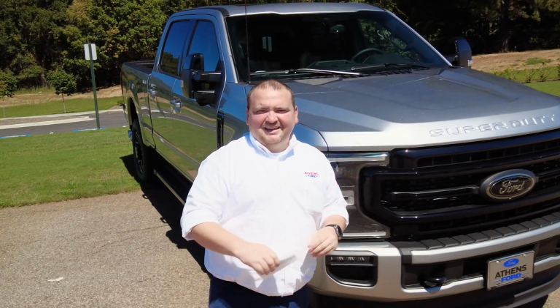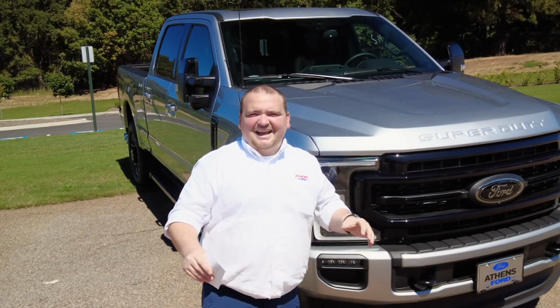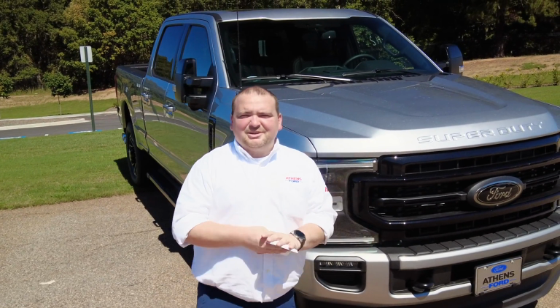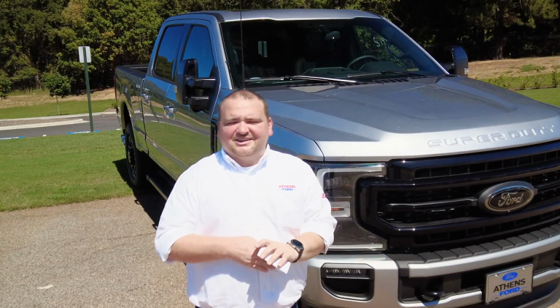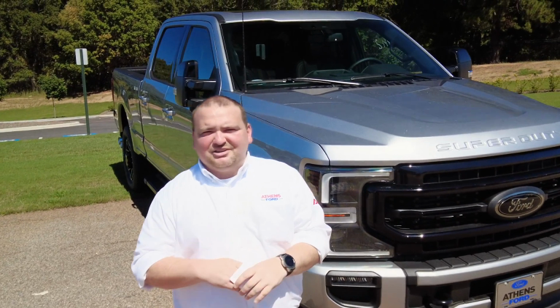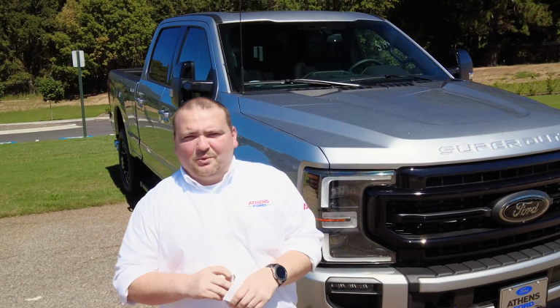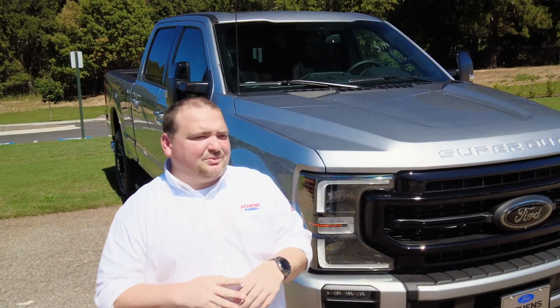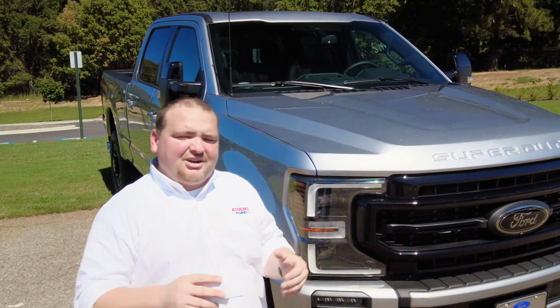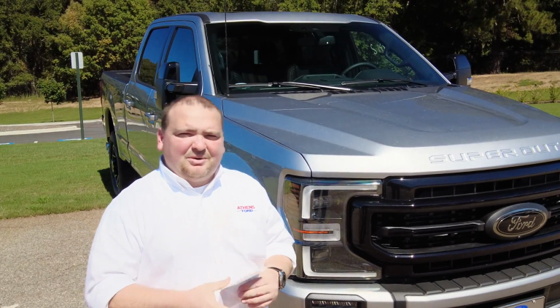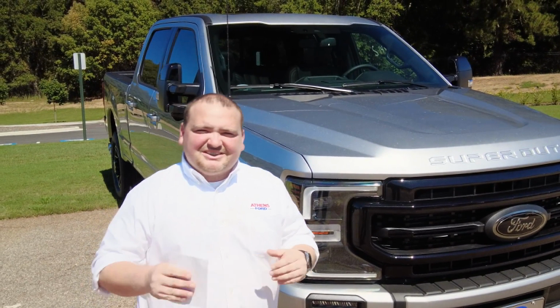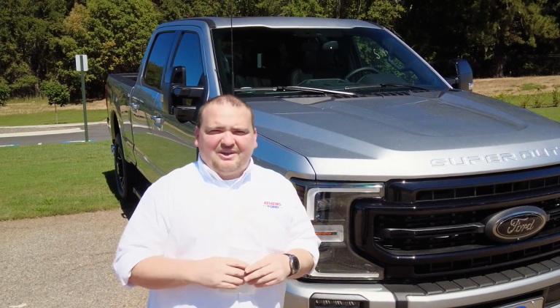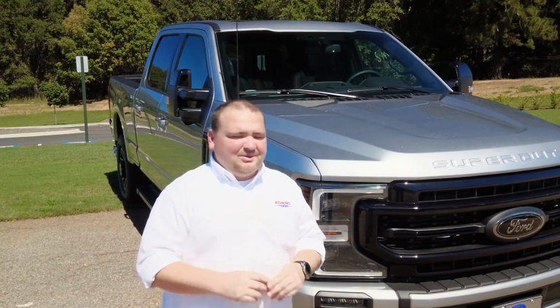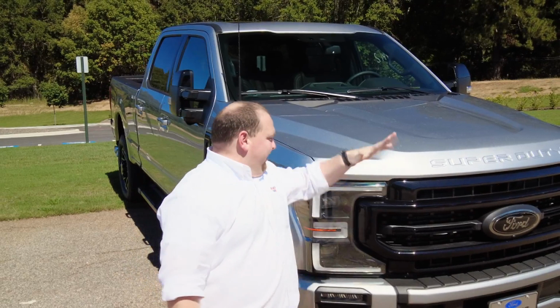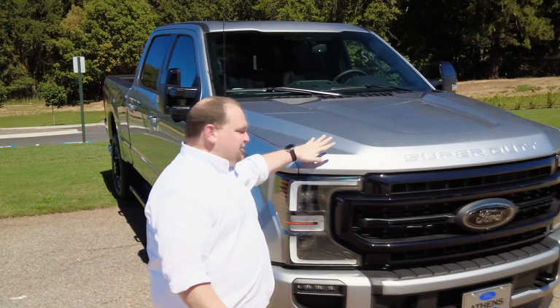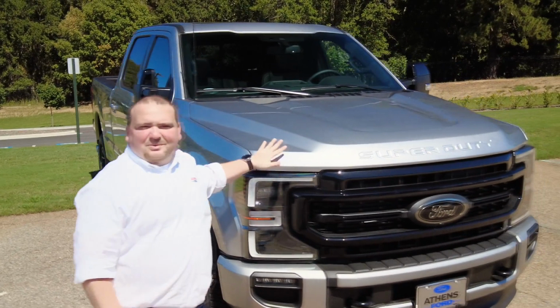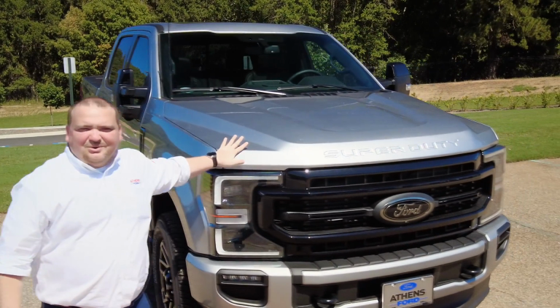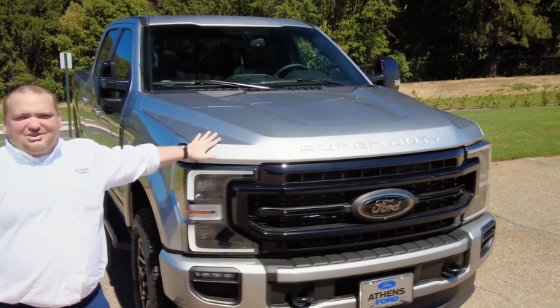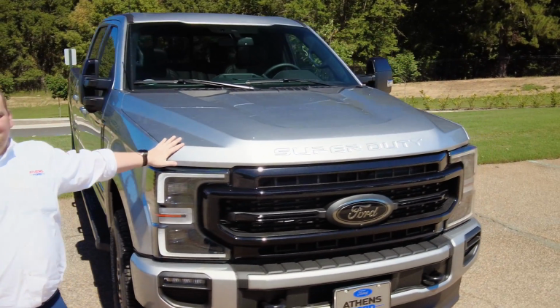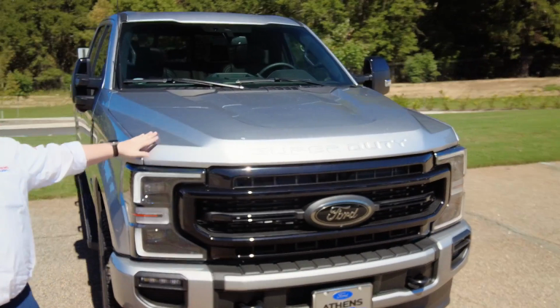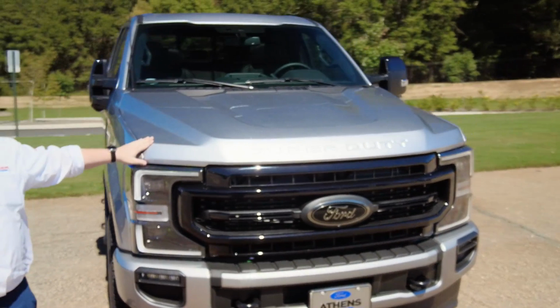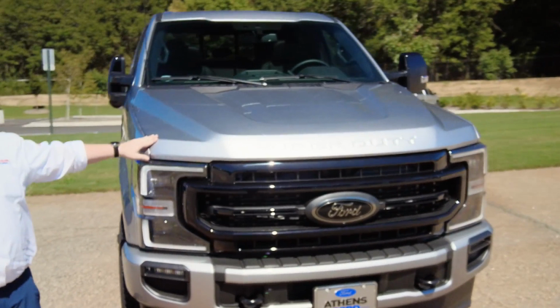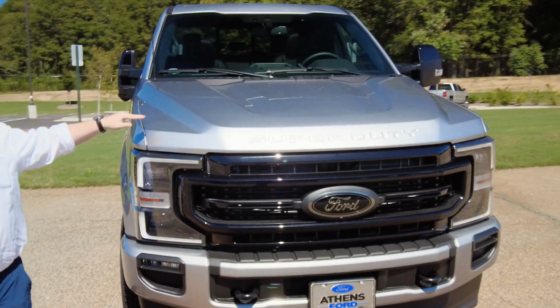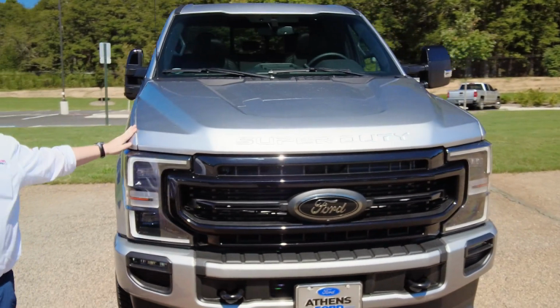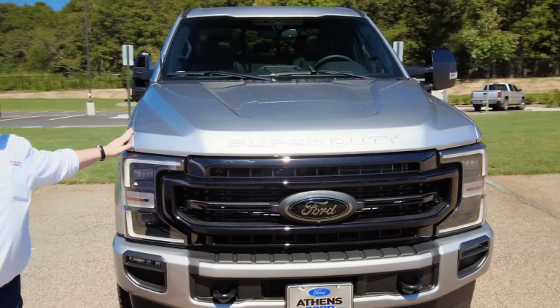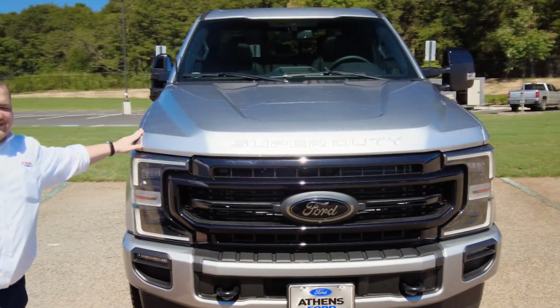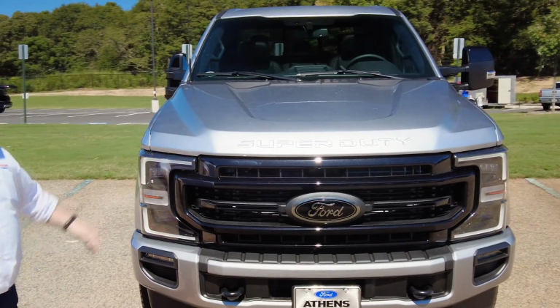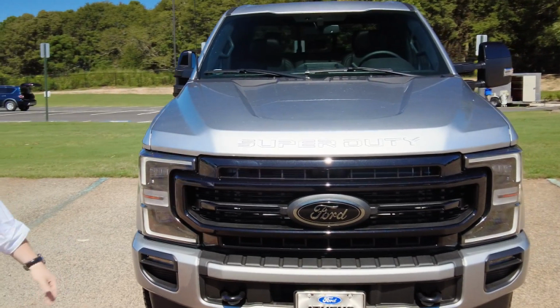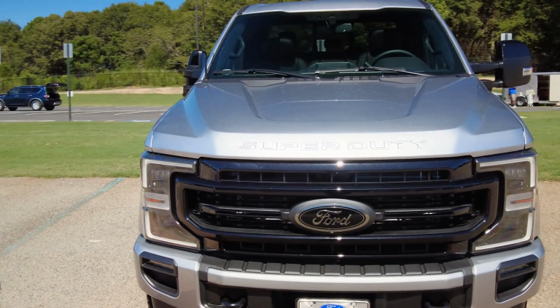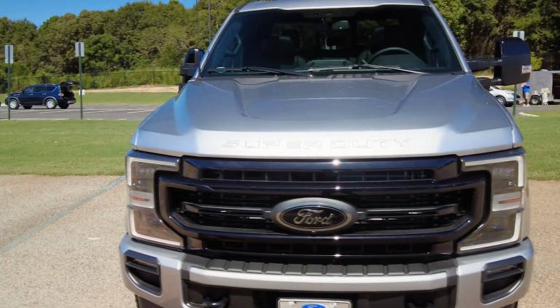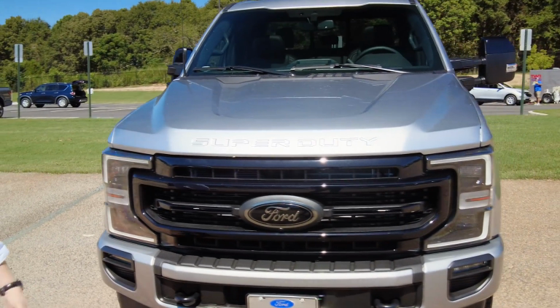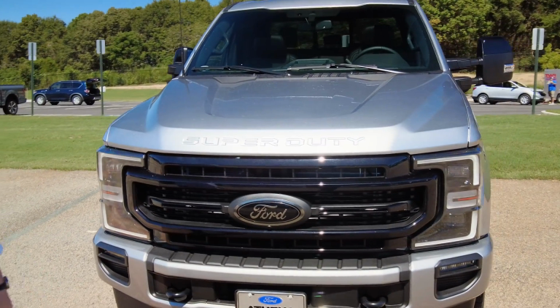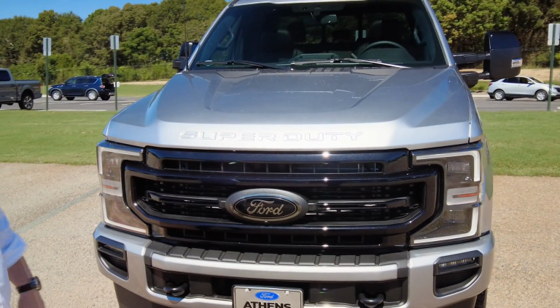Hey guys, this is Tim McGatown here at Athens Ford. Just want to show y'all real quick what just came available: 2022 Super Duty F-350 Blackout Appearance, 6.7-liter Power Stroke.